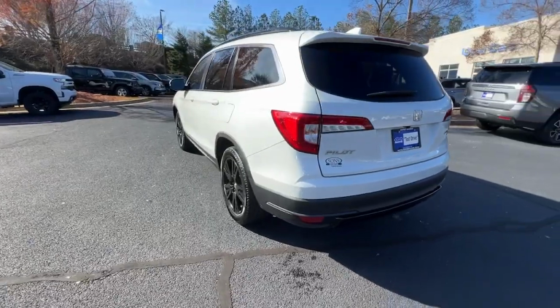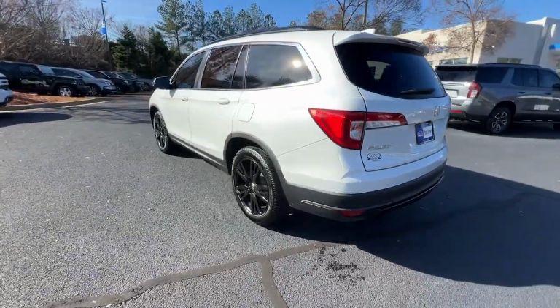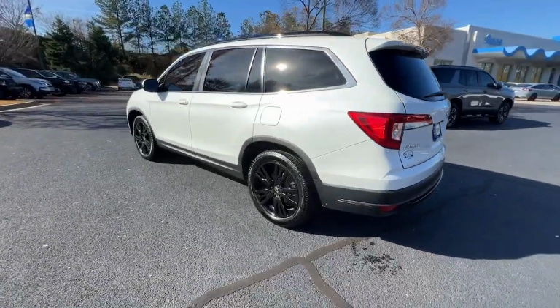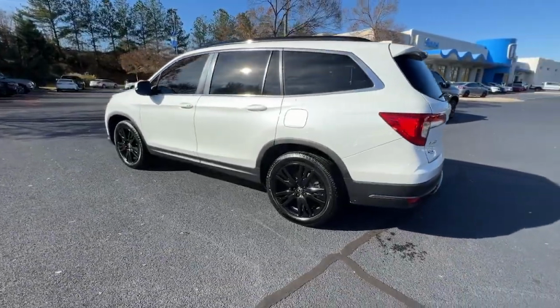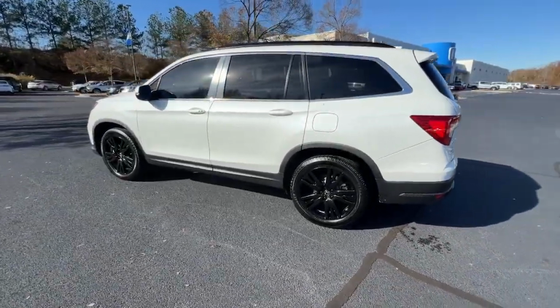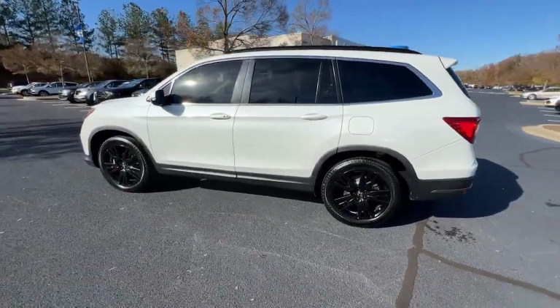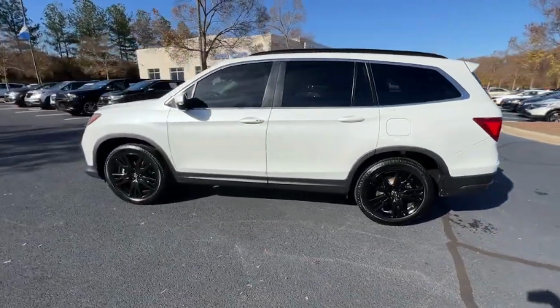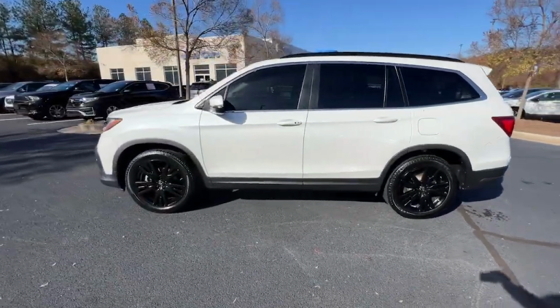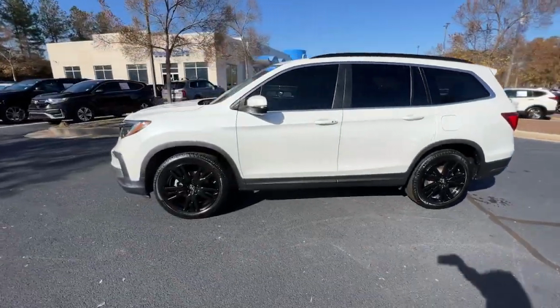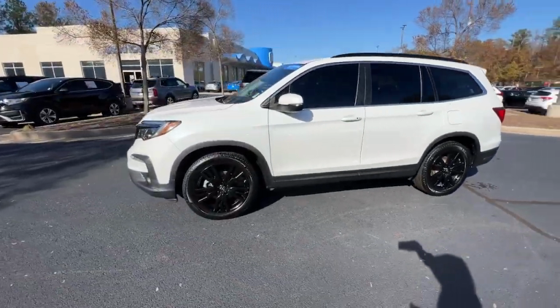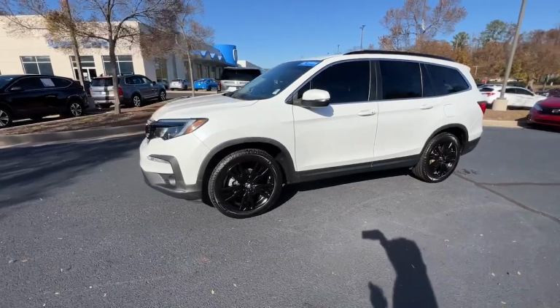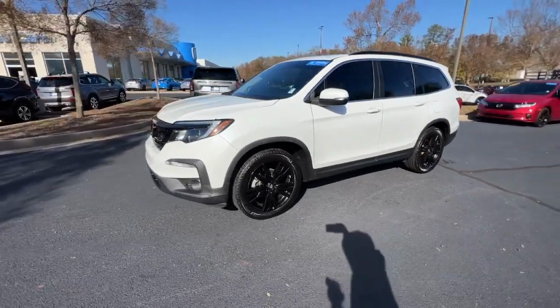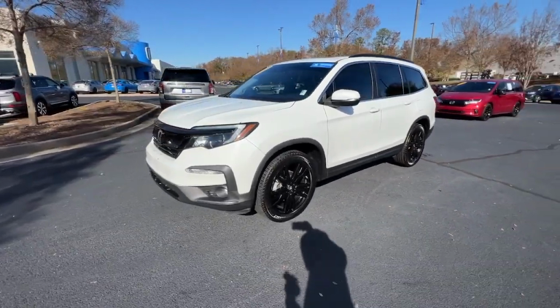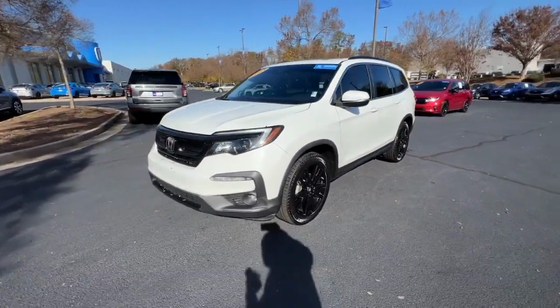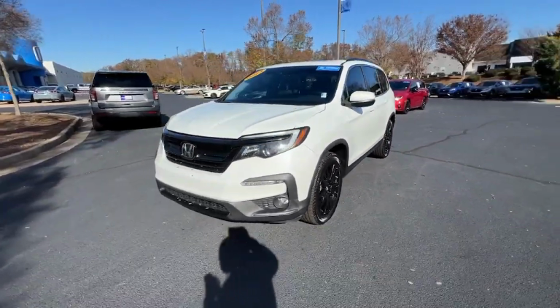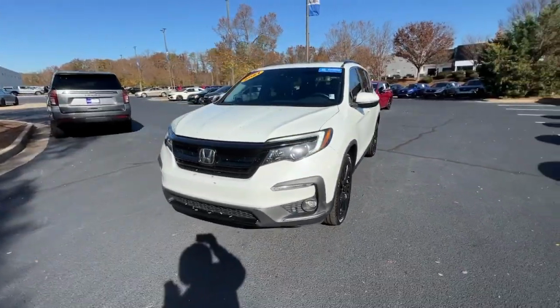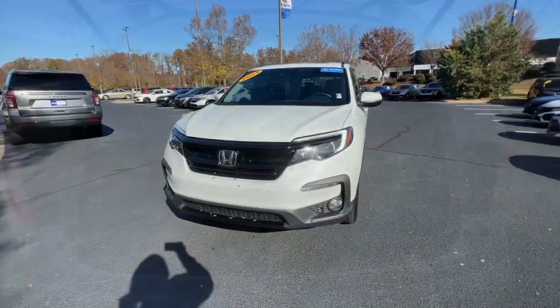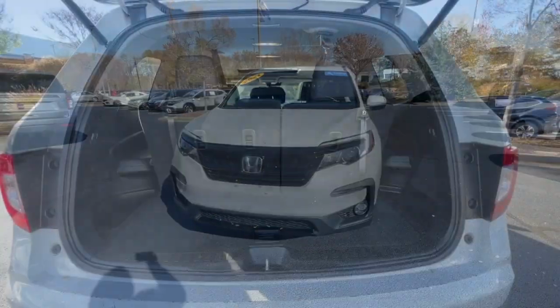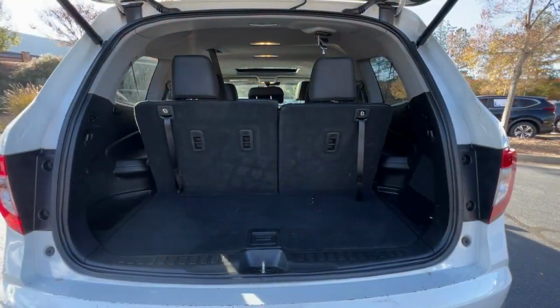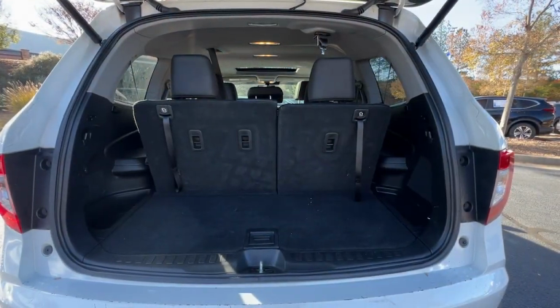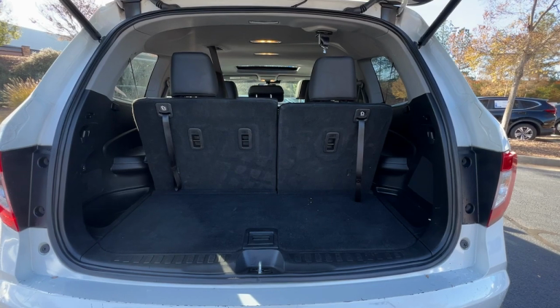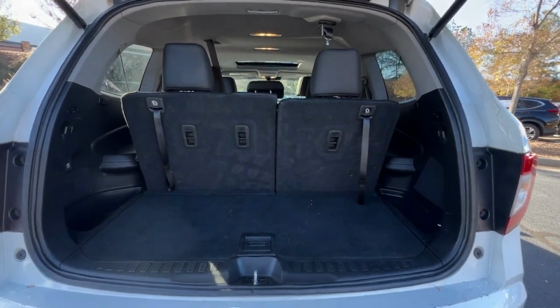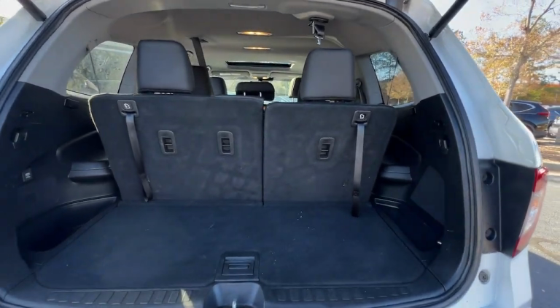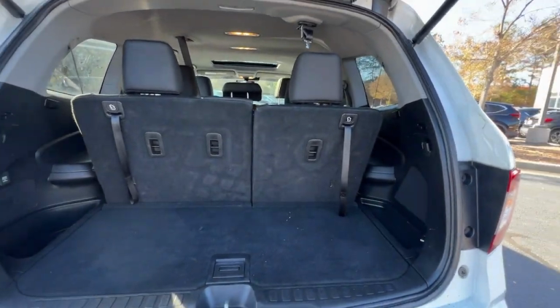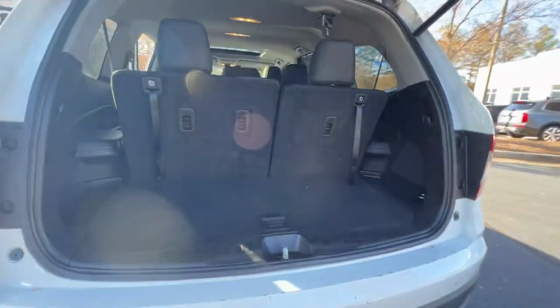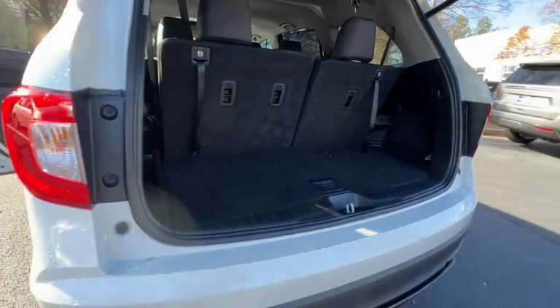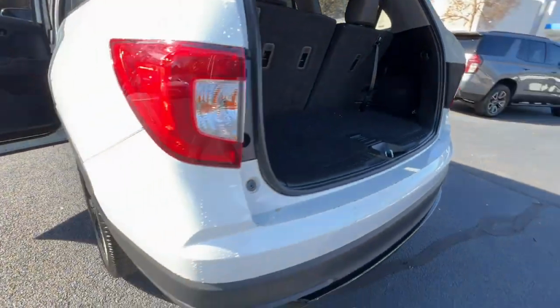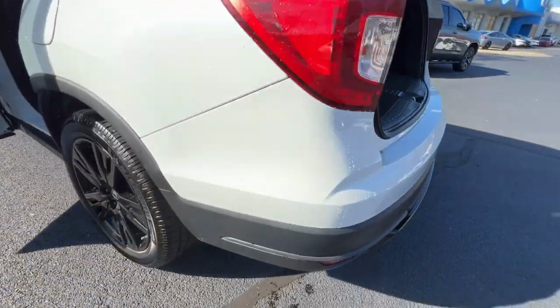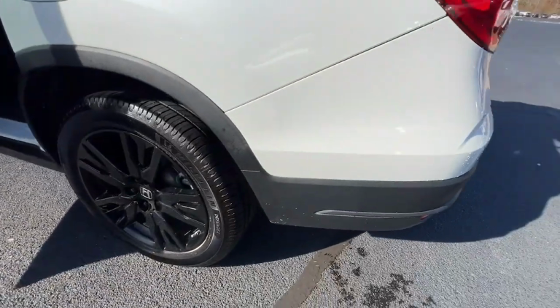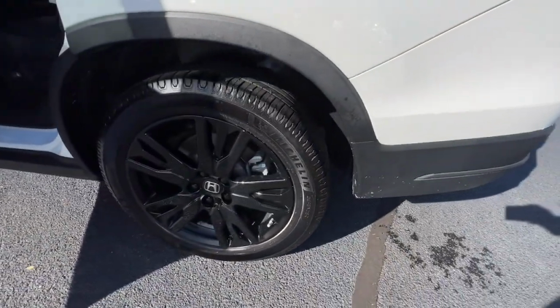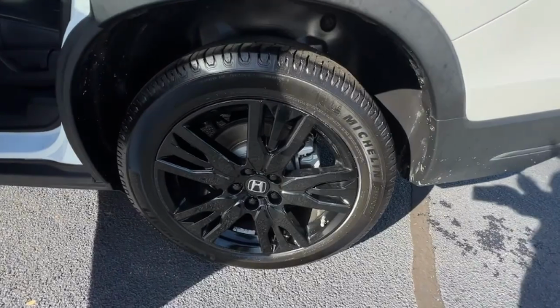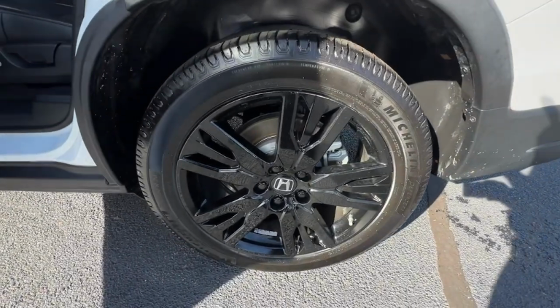This Pilot is versatile, spacious, and designed for all-weather adventure as well as comfortable cruising, with all-wheel drive and advanced safety technology. This is the family-friendly SUV you've been waiting for. The following are some of this vehicle's highlighted options.